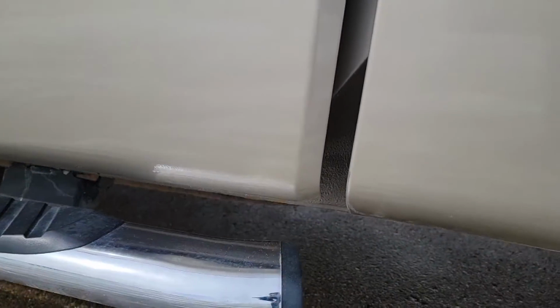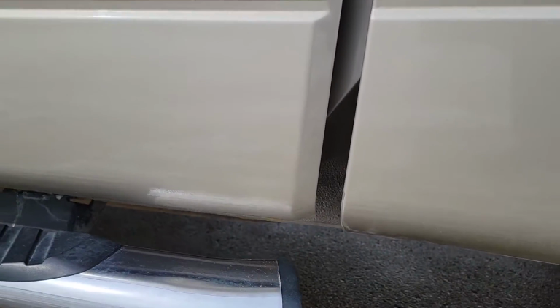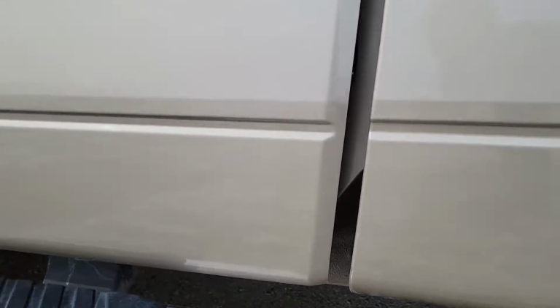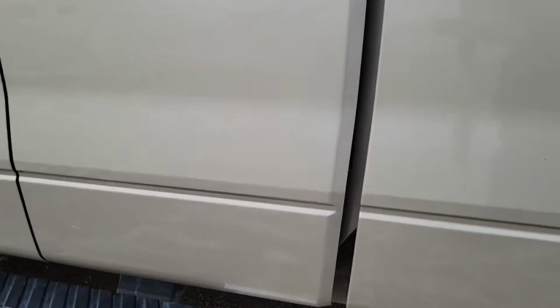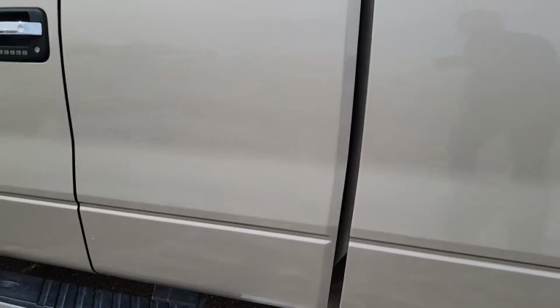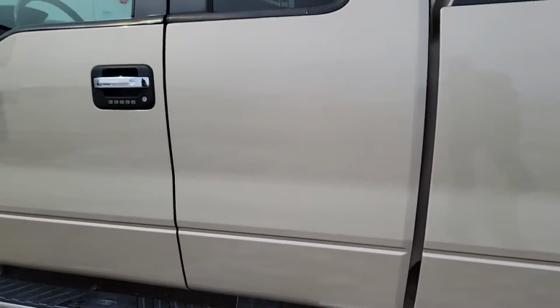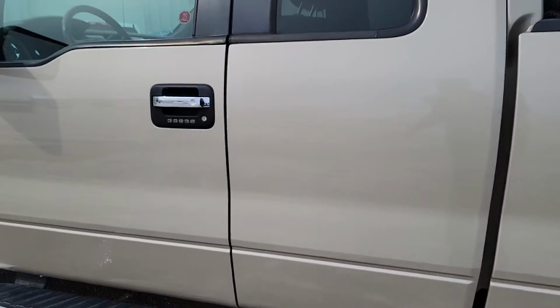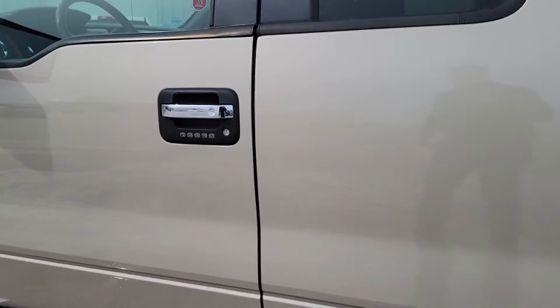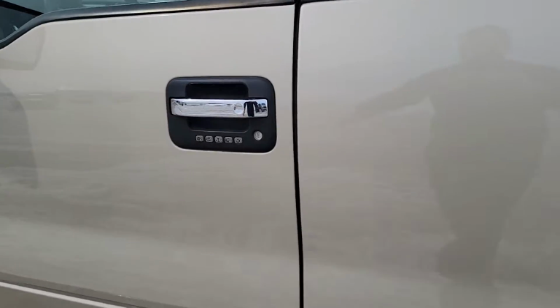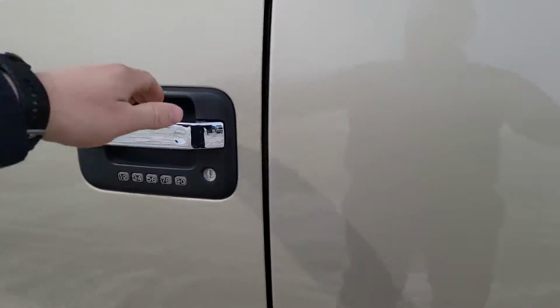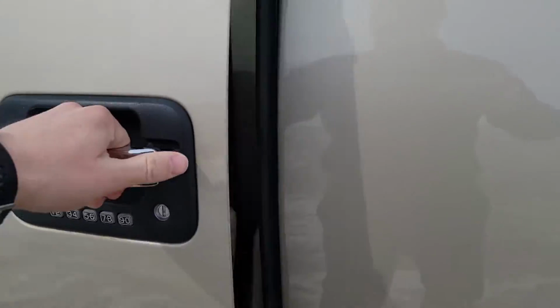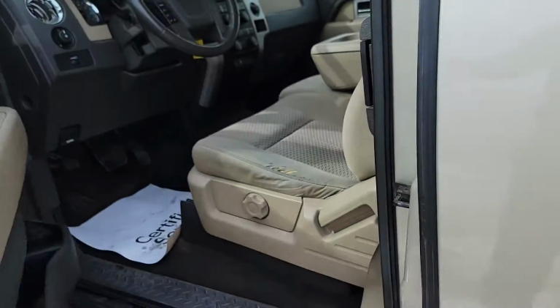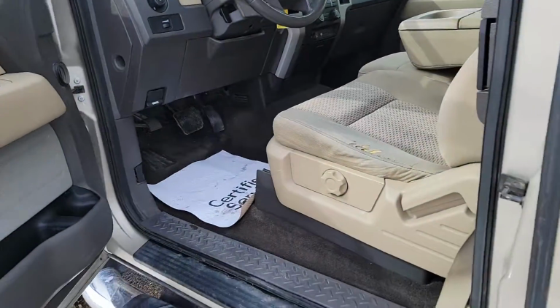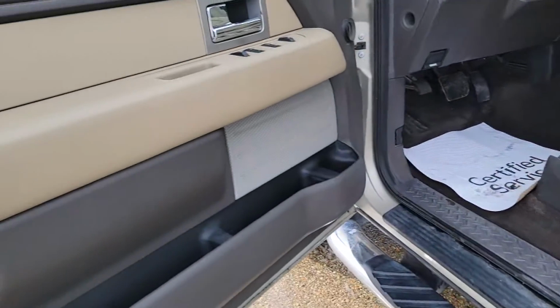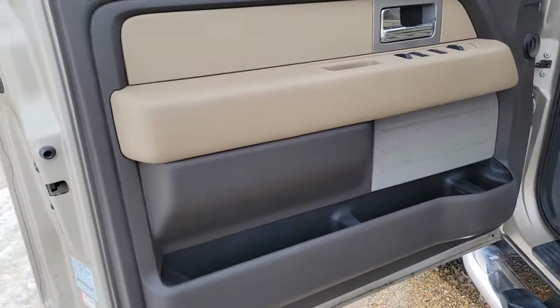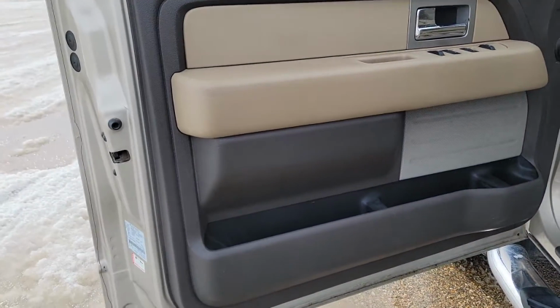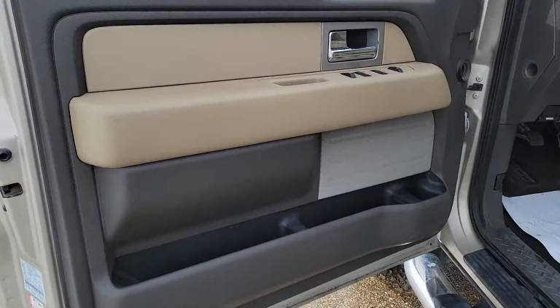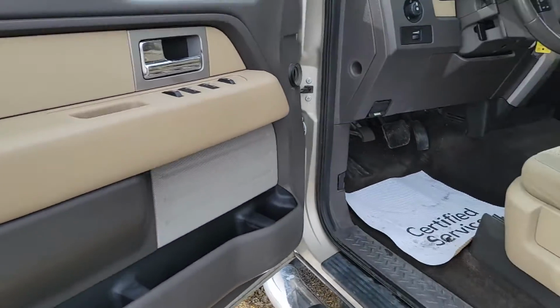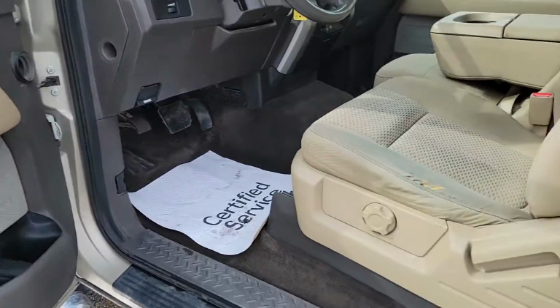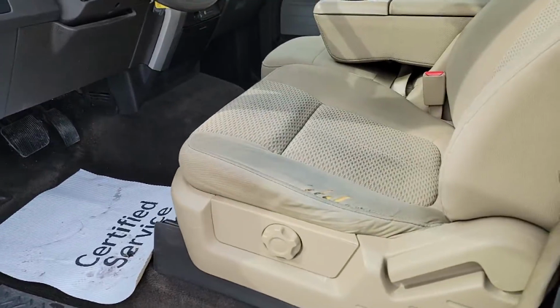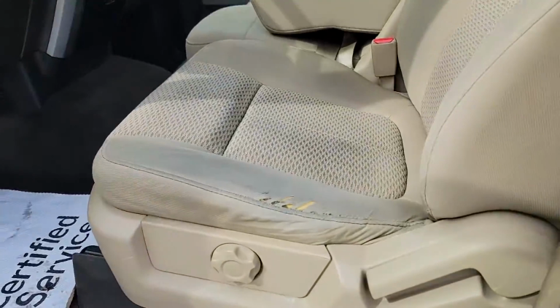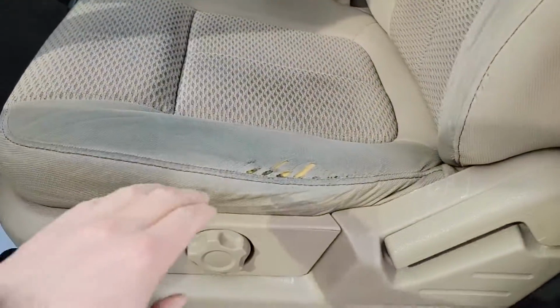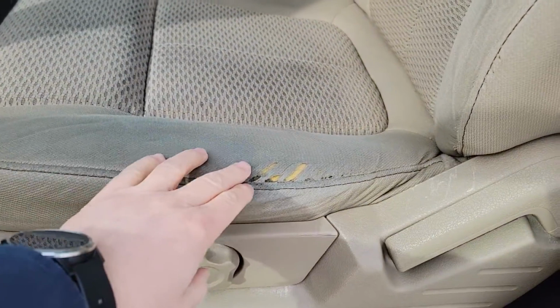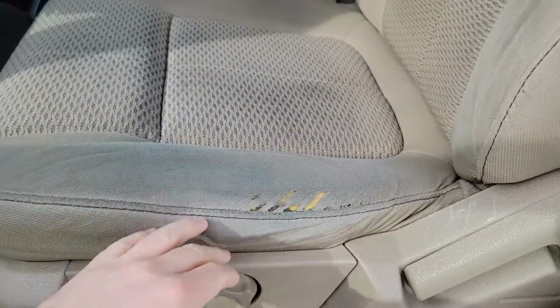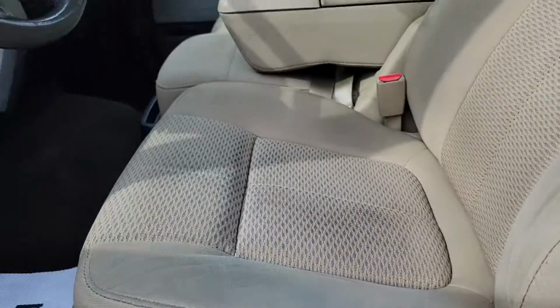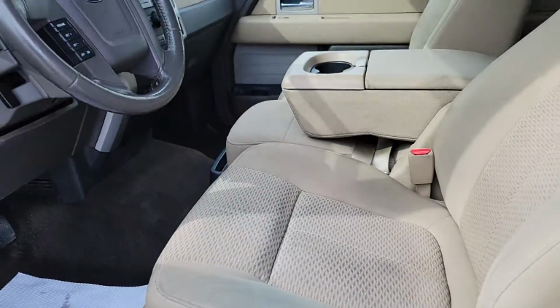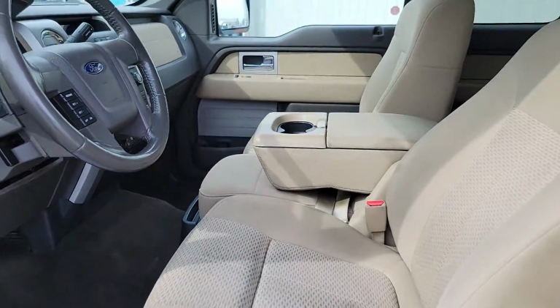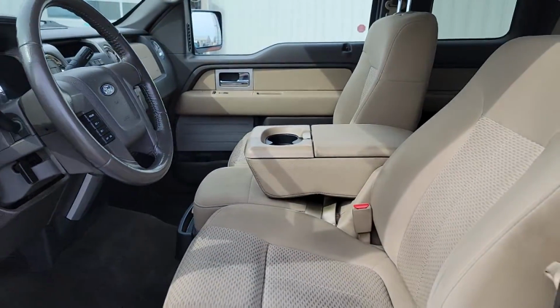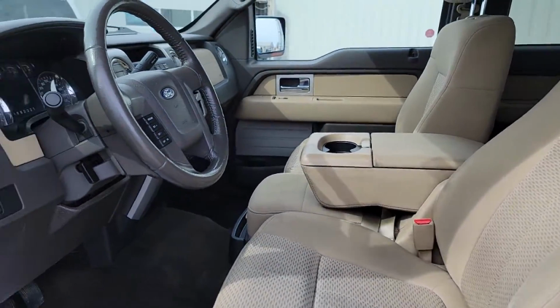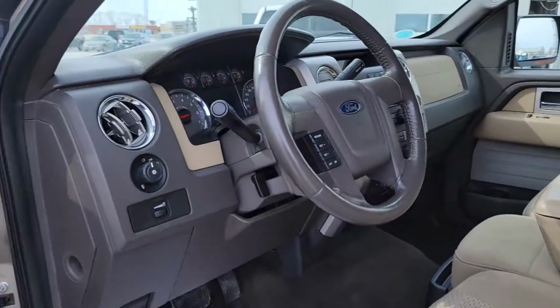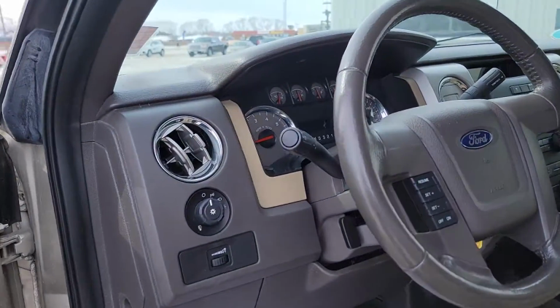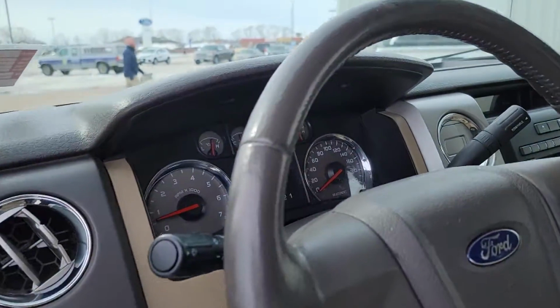Cab corners are pretty good still. Seat condition here is a little torn up, but other than that, the interior's in really good shape.